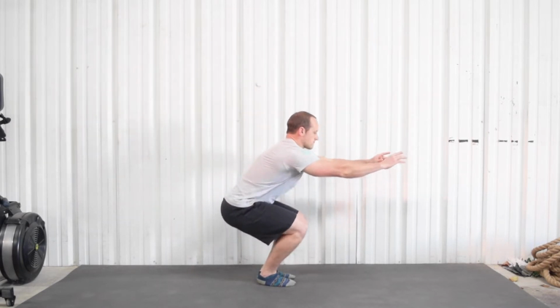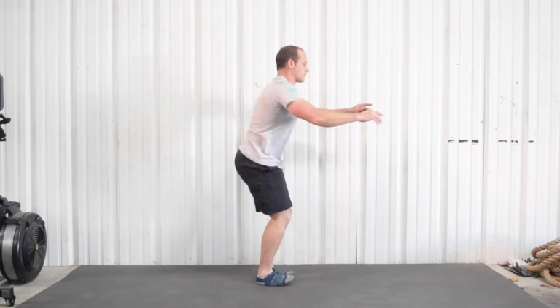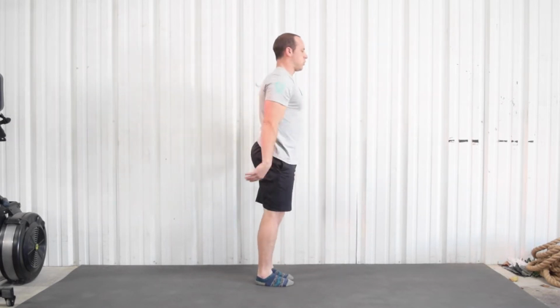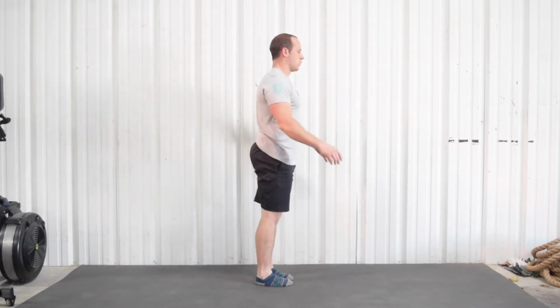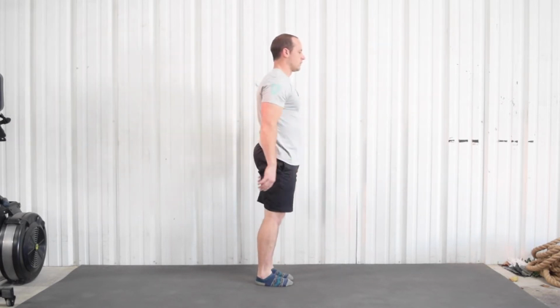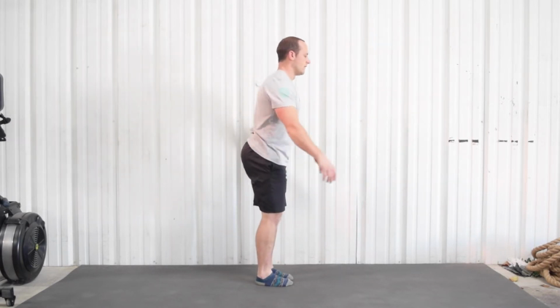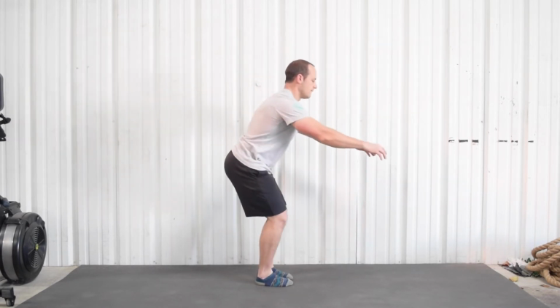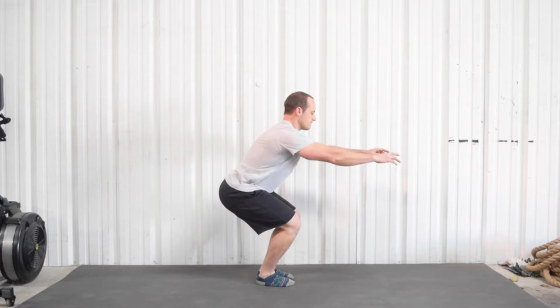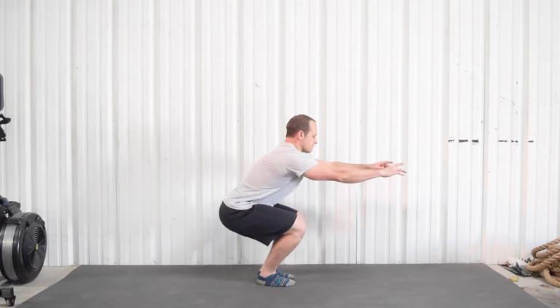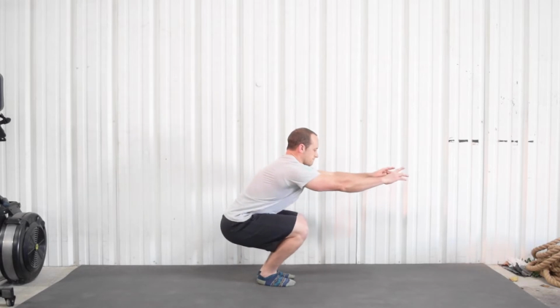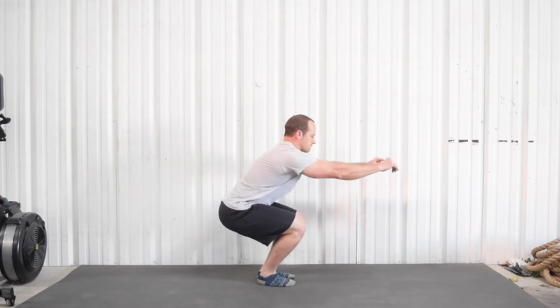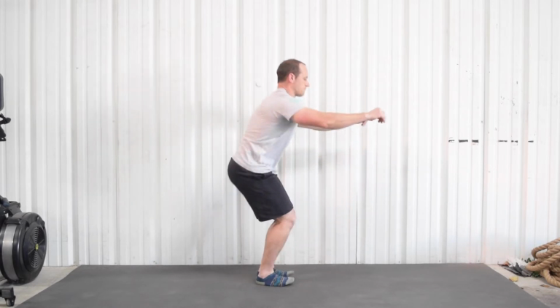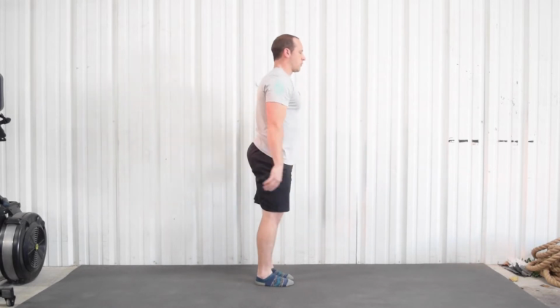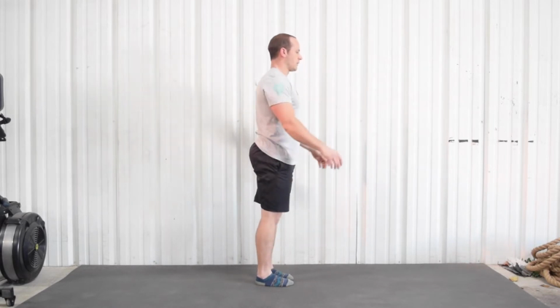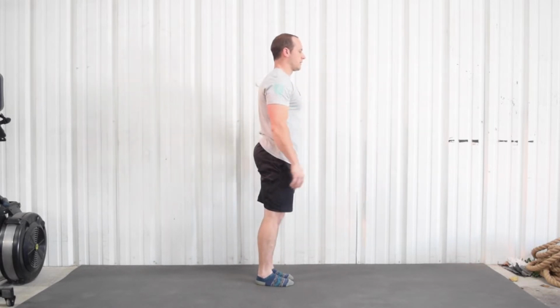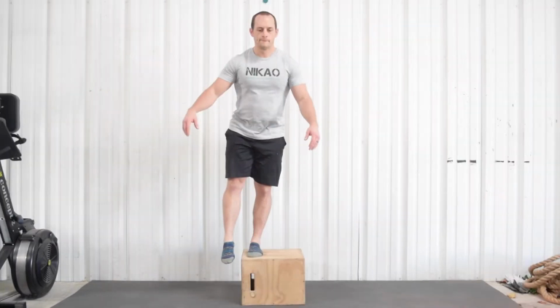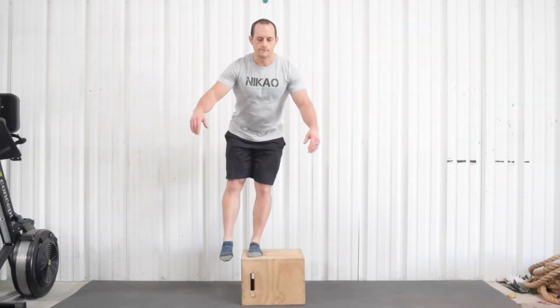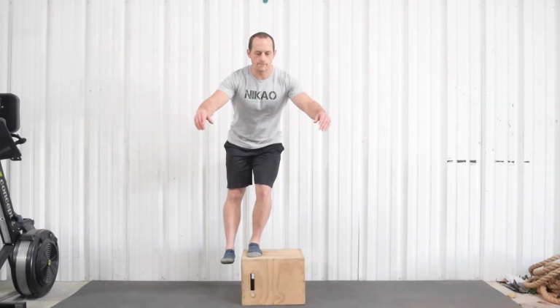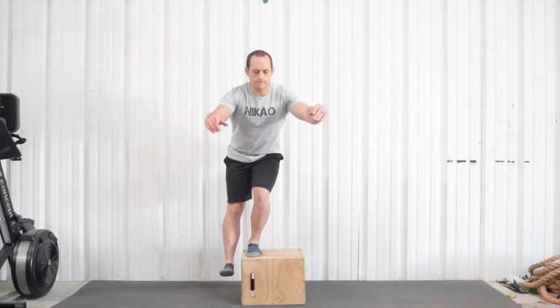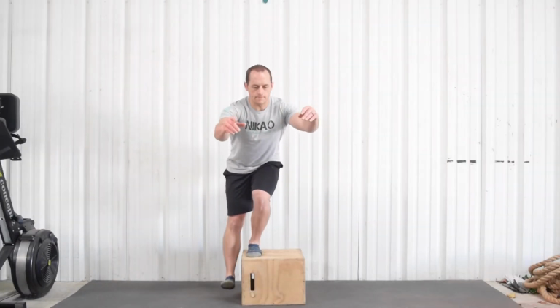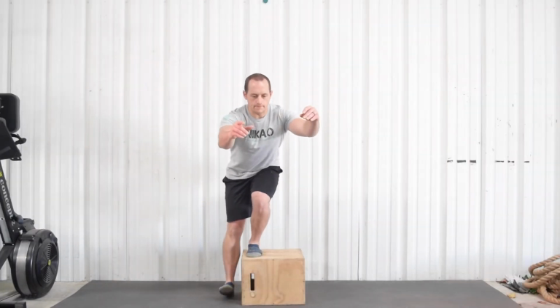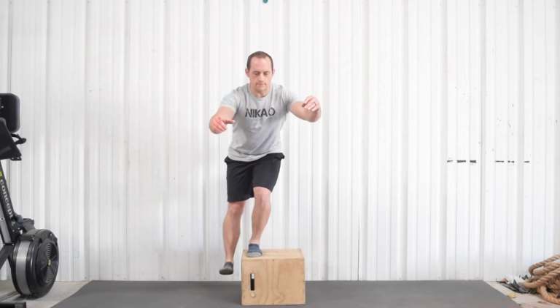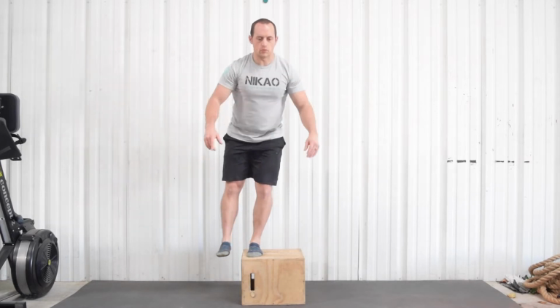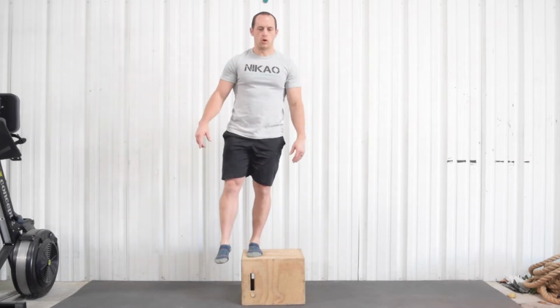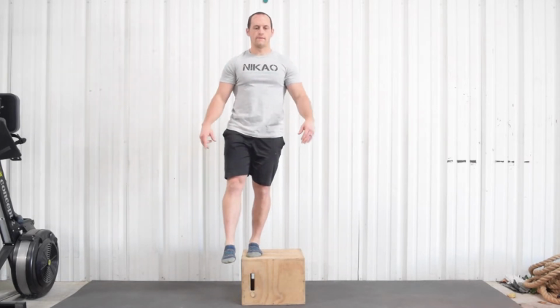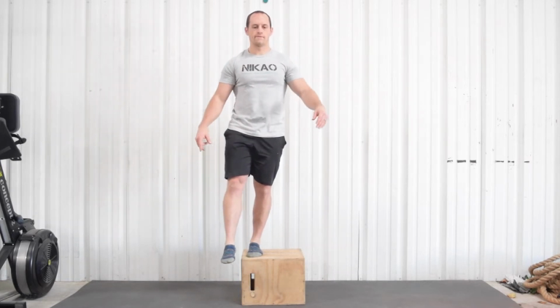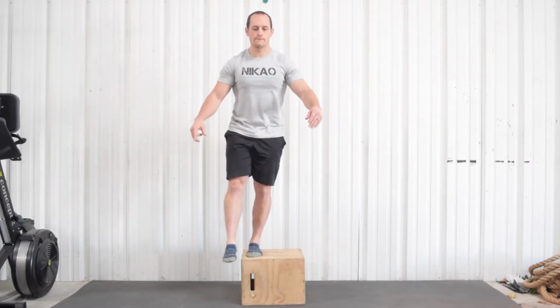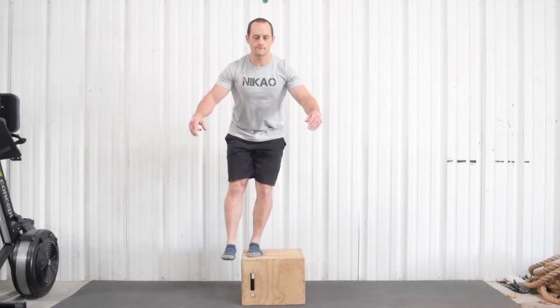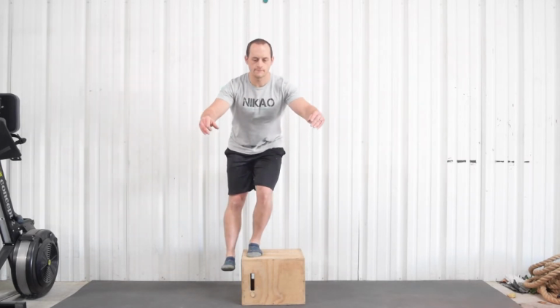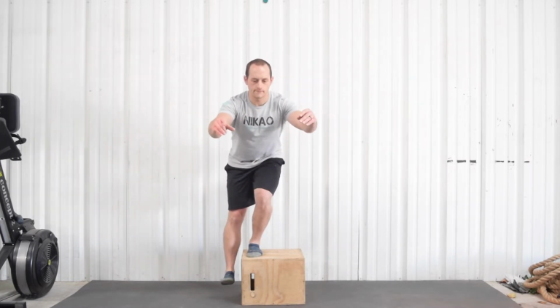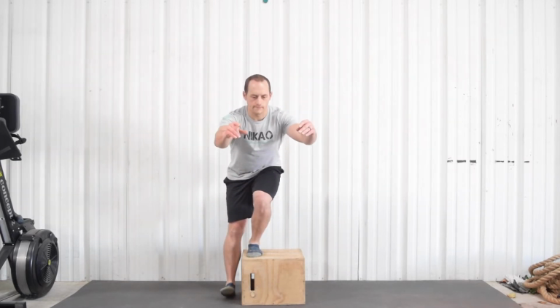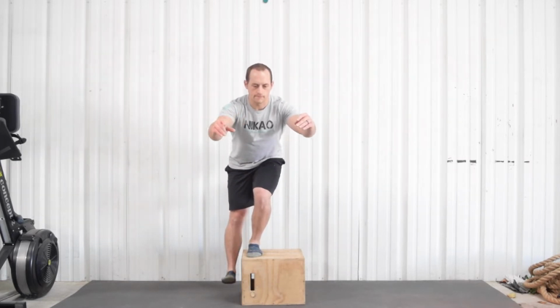First thing we've got to do is a litmus test. What I'm doing is a narrow squat. You may not be able to get this low and that's okay — that's not important how low you get. We just want to go as low as we can and see if we feel any pain during any point of that range of motion.